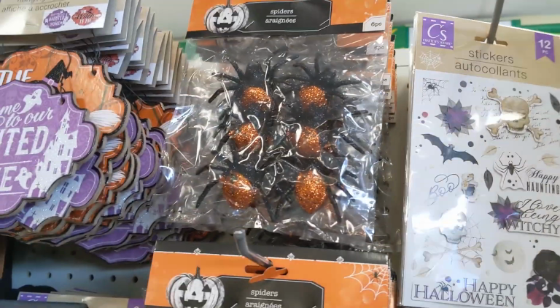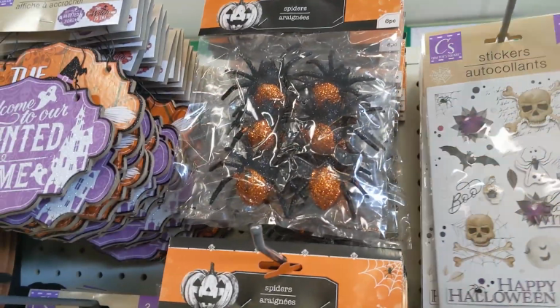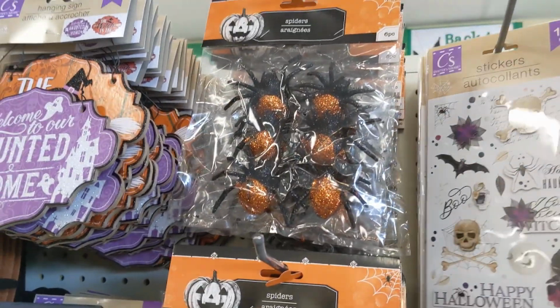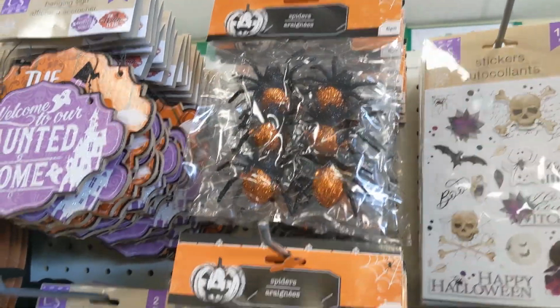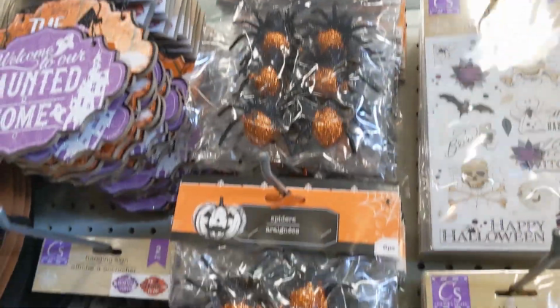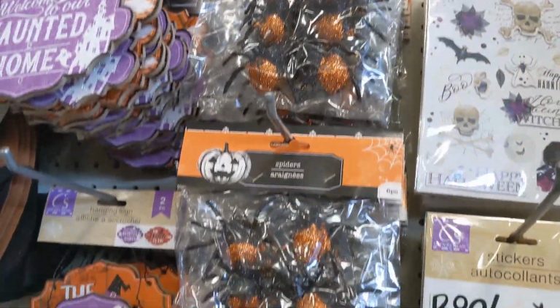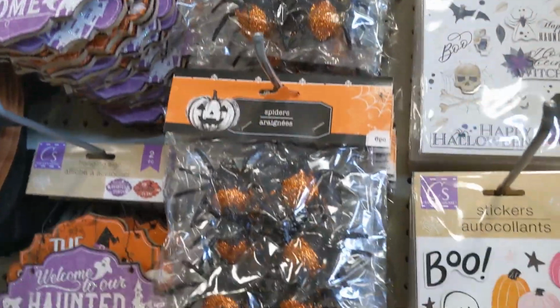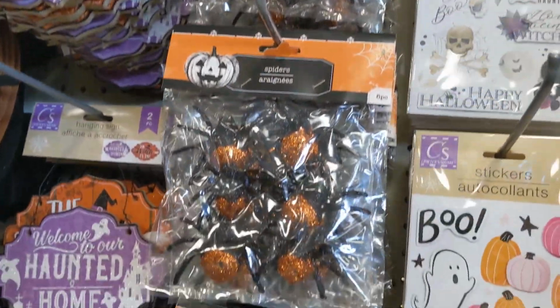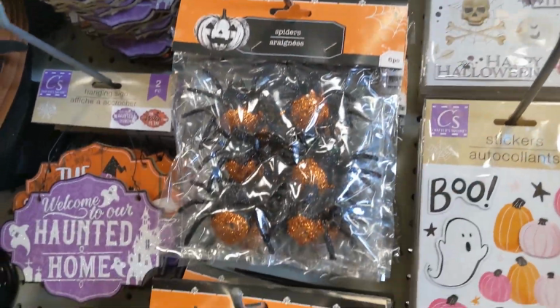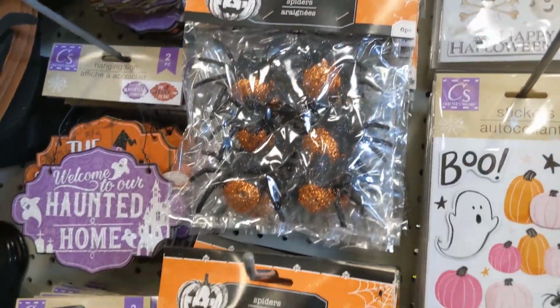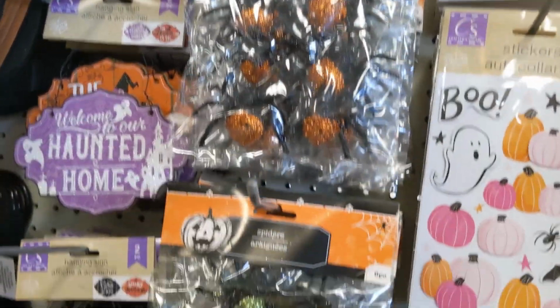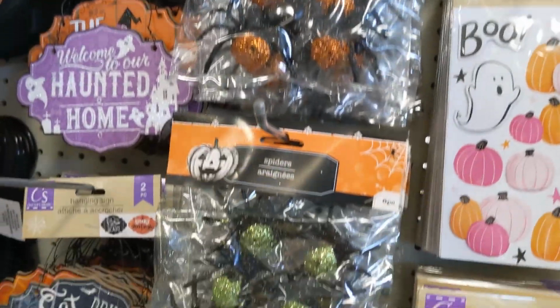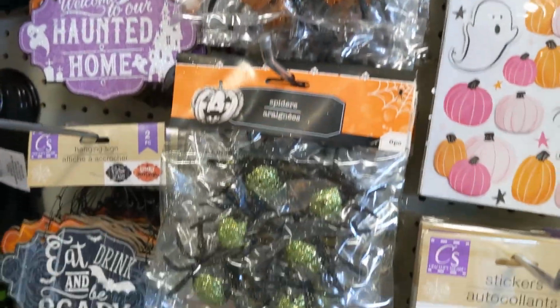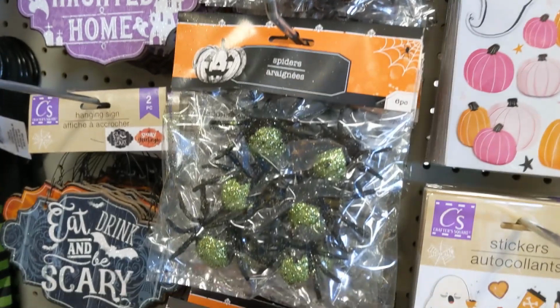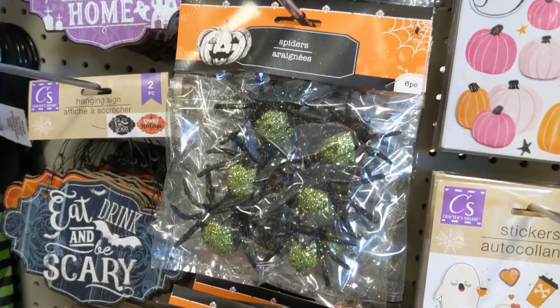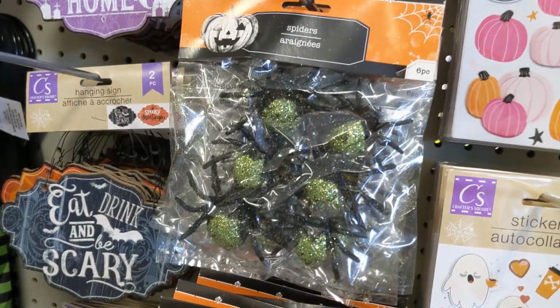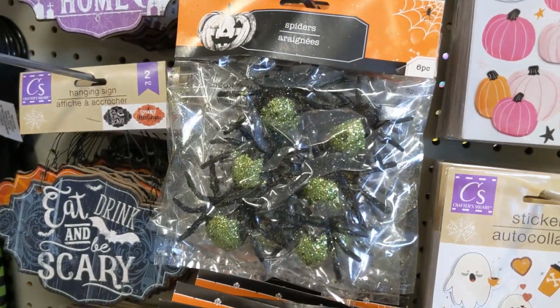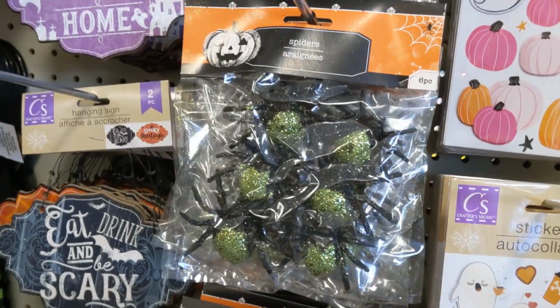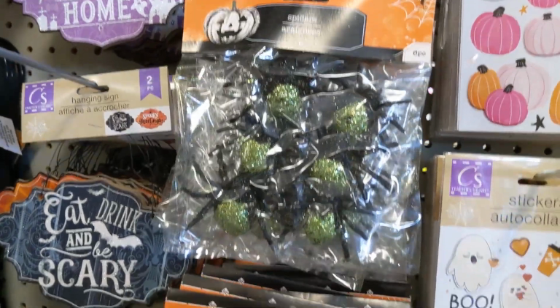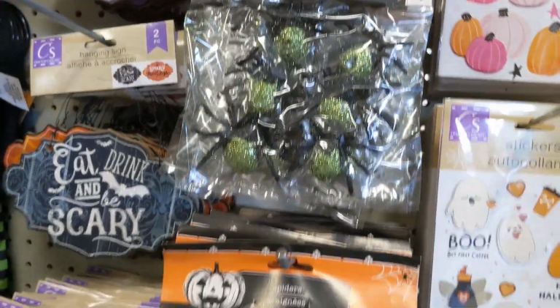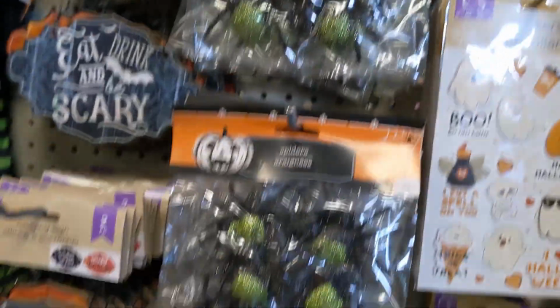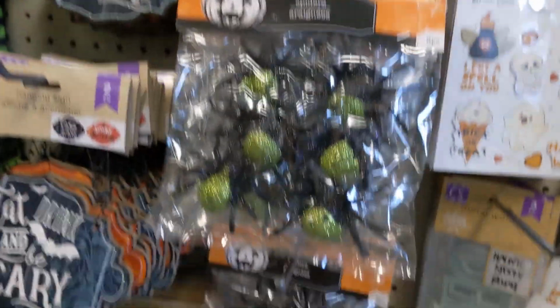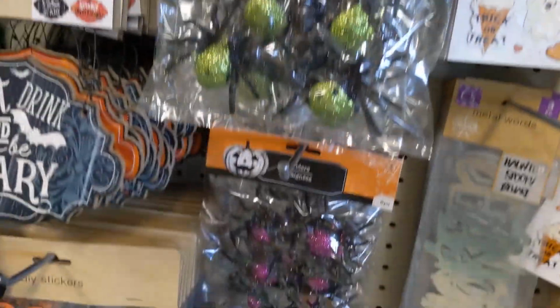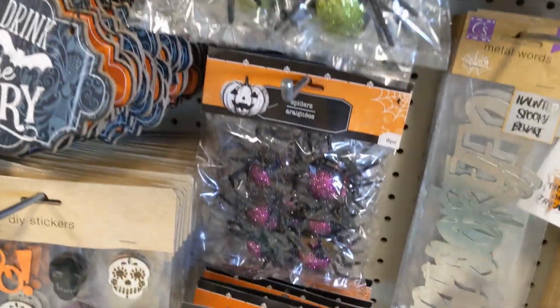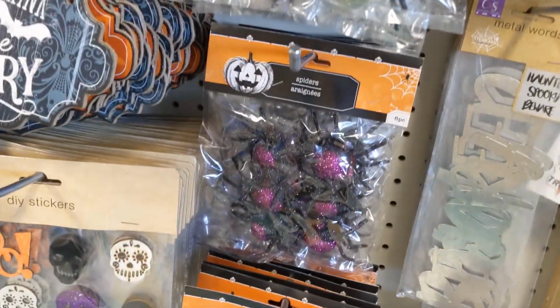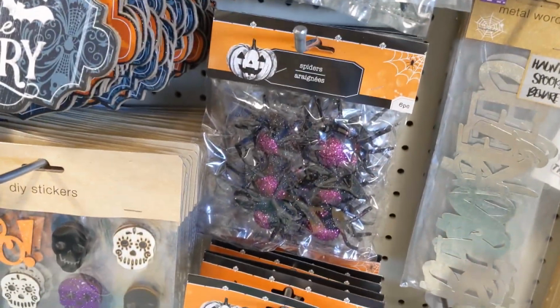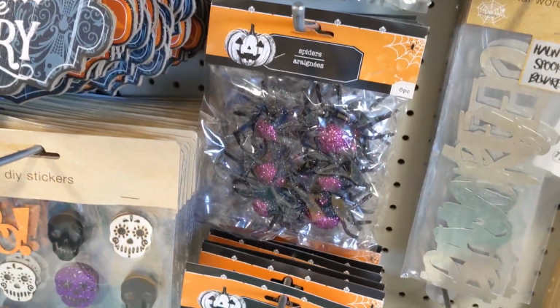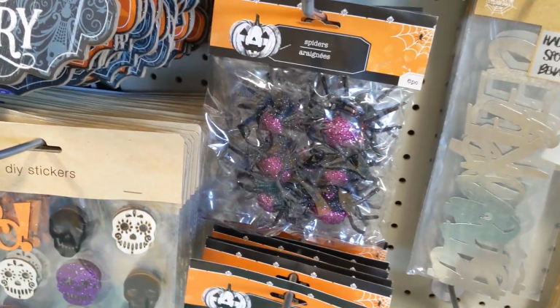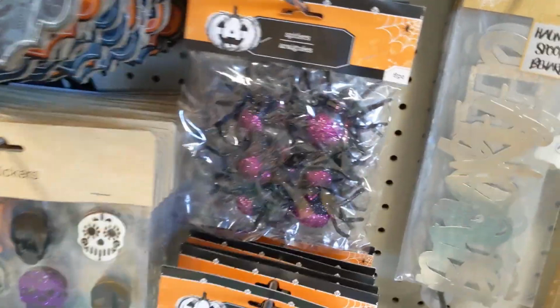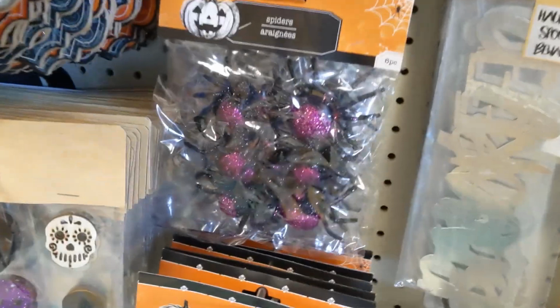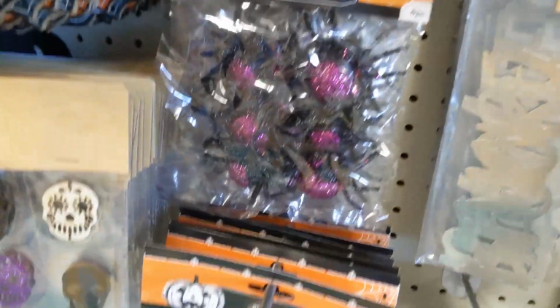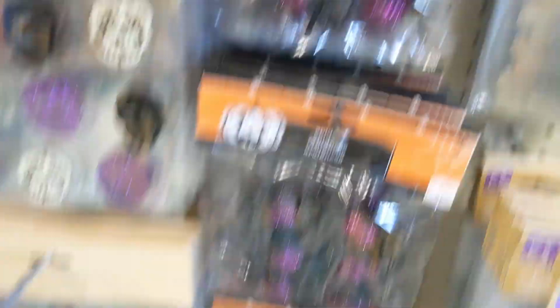And then these spiders — they have them in orange, green, and purple. So the classic Halloween colors.